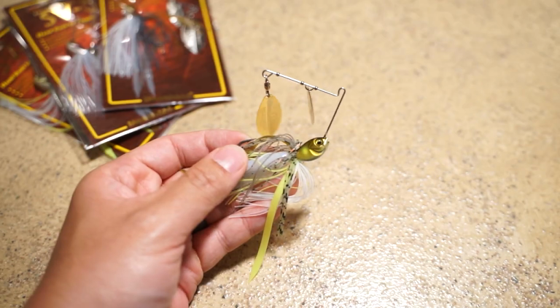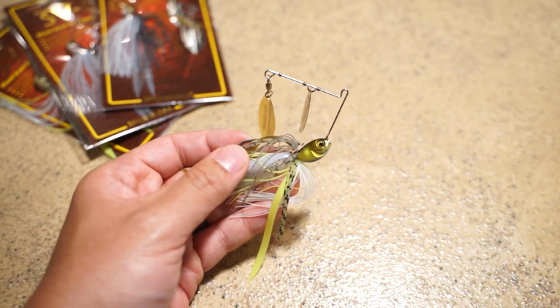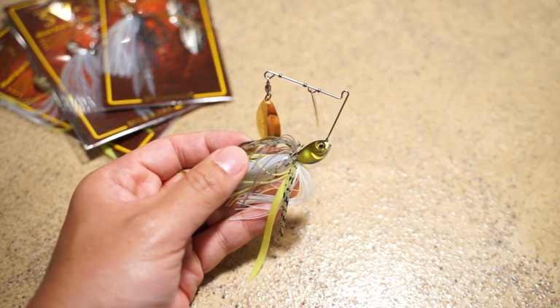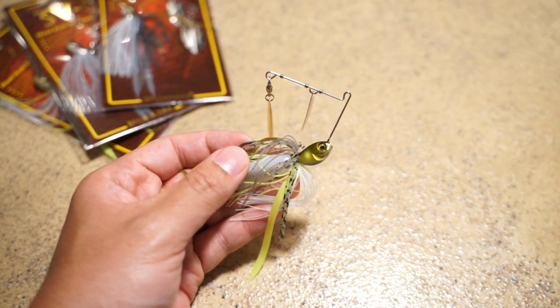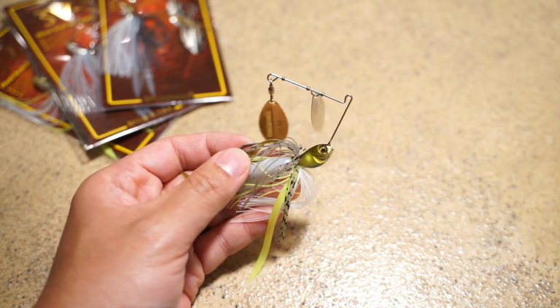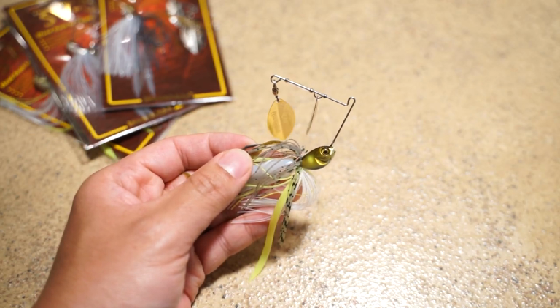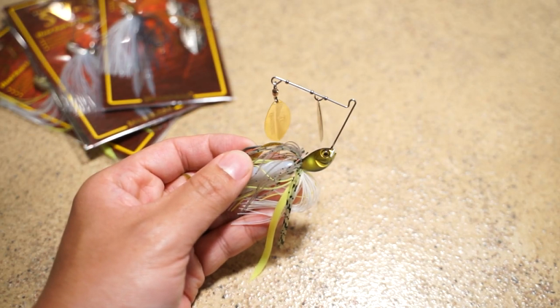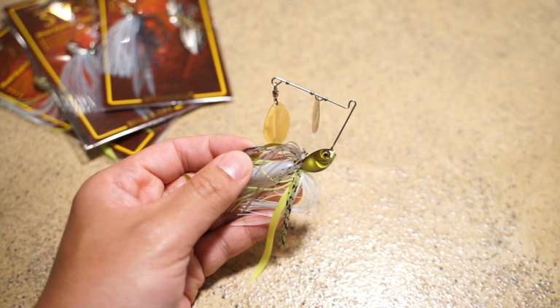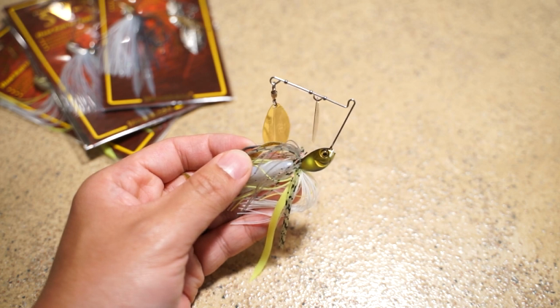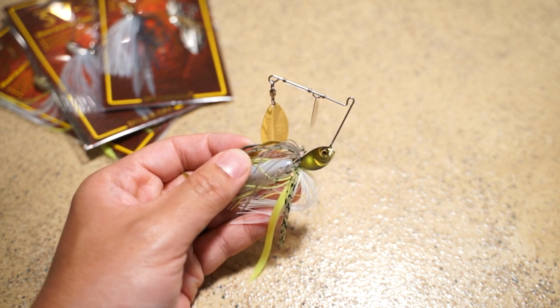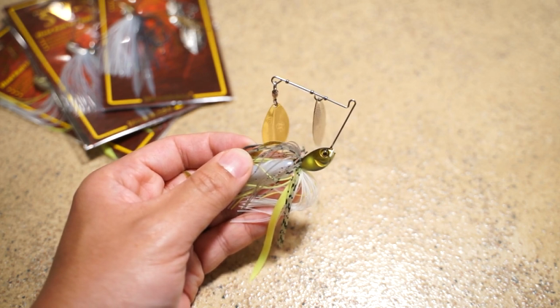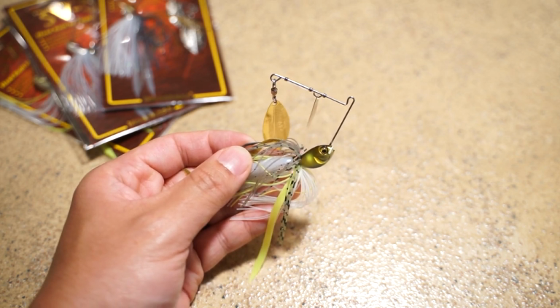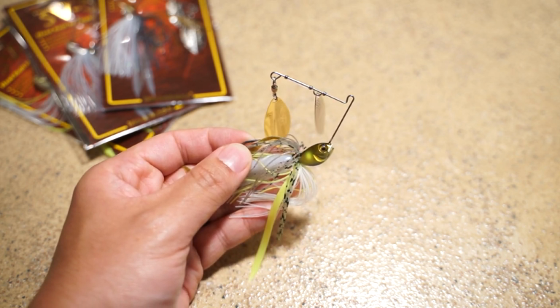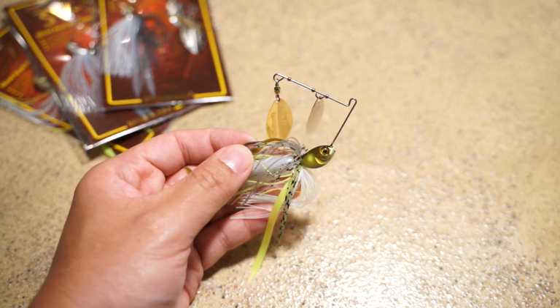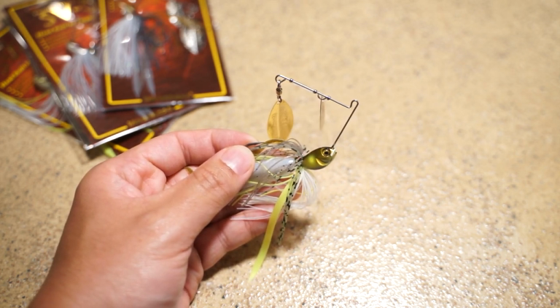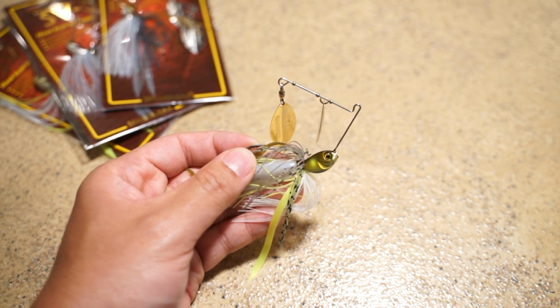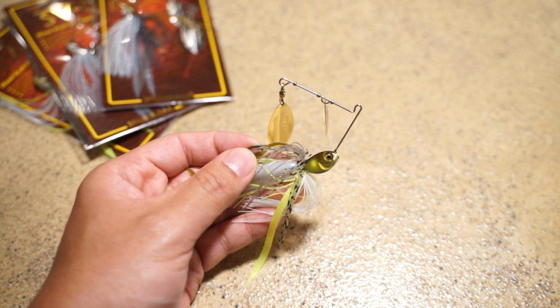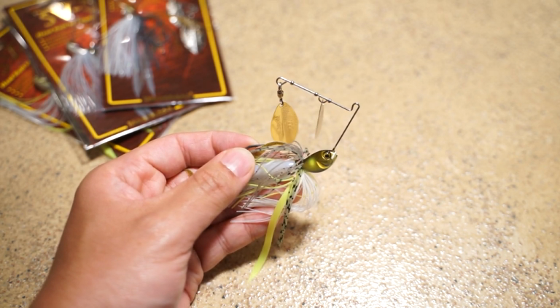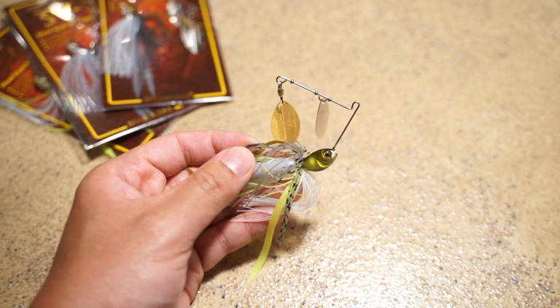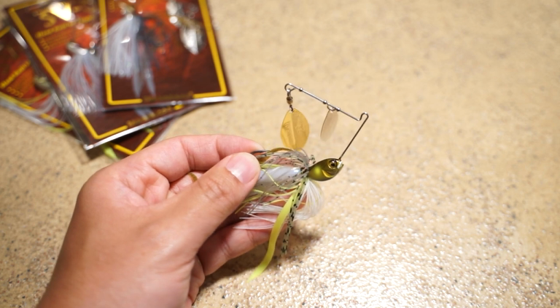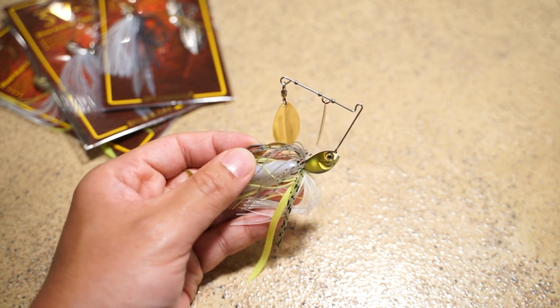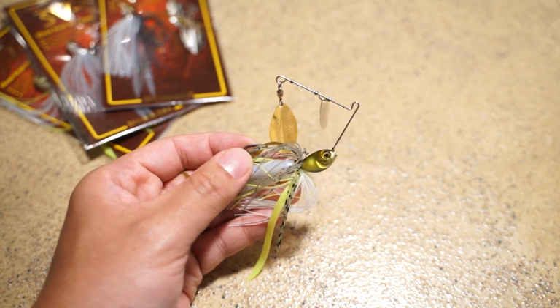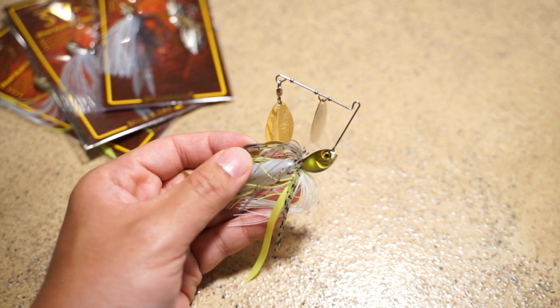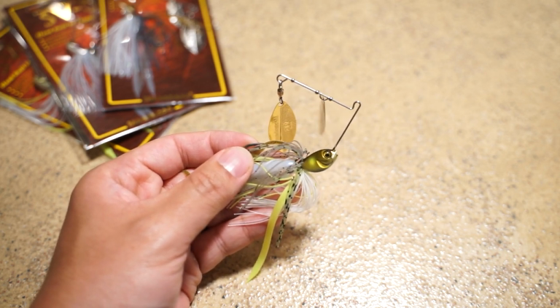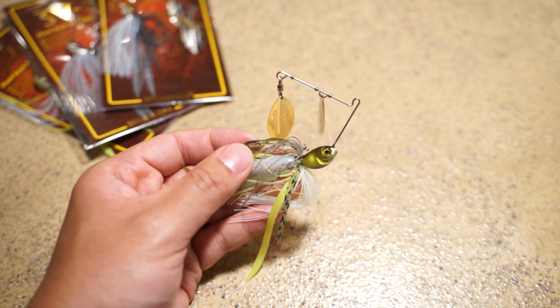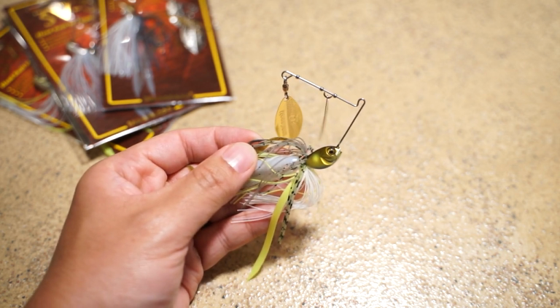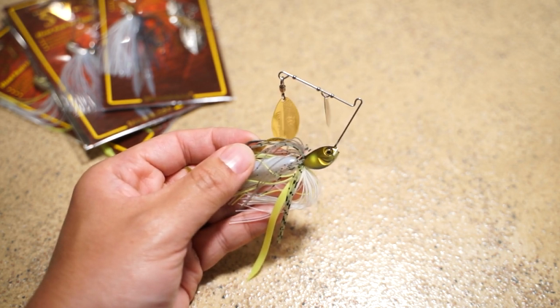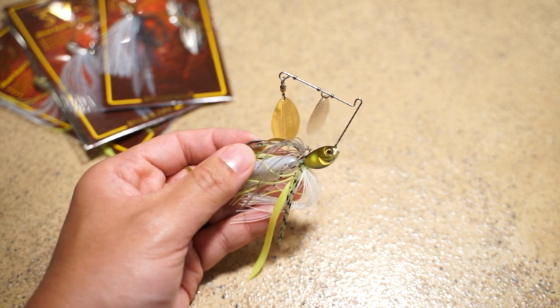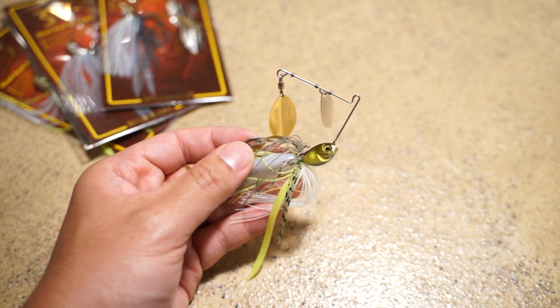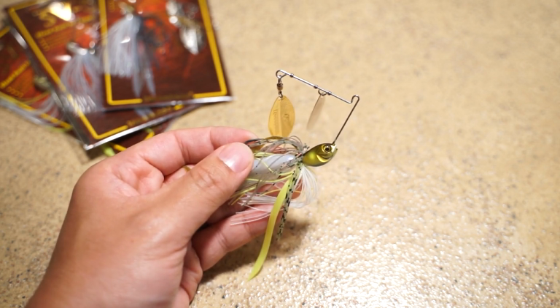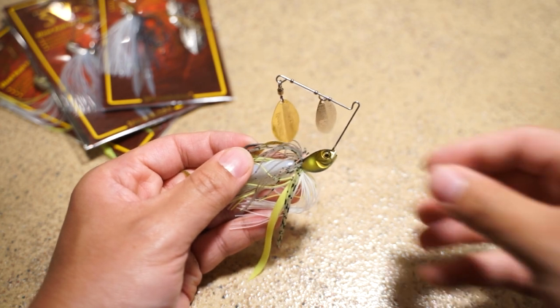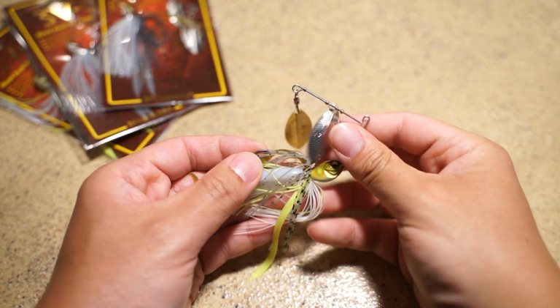I've been fishing spinnerbaits for many, many years now, and it's probably one of the most well-known lures, but many people can agree that it has lost a lot of popularity over the years. Spinnerbaits come in different colors, sizes, weights, and designs.